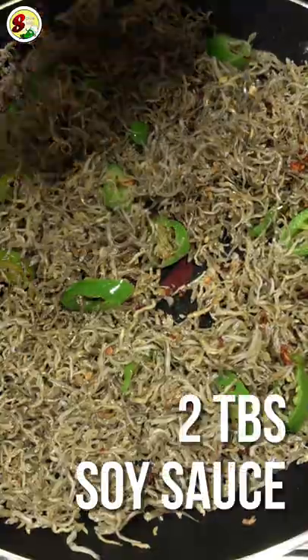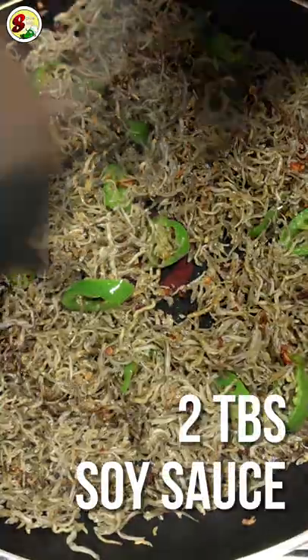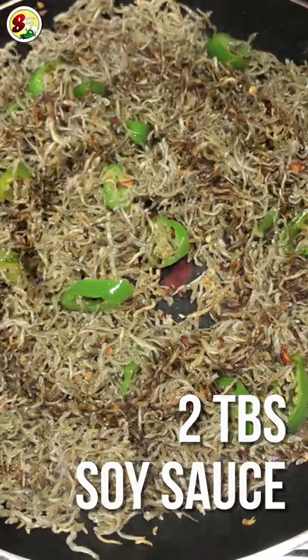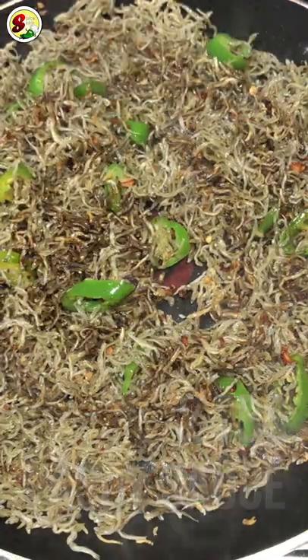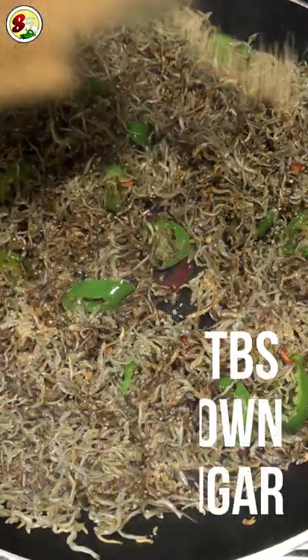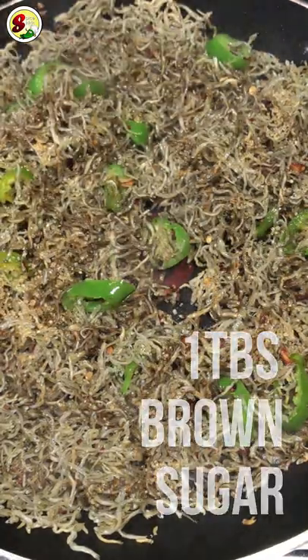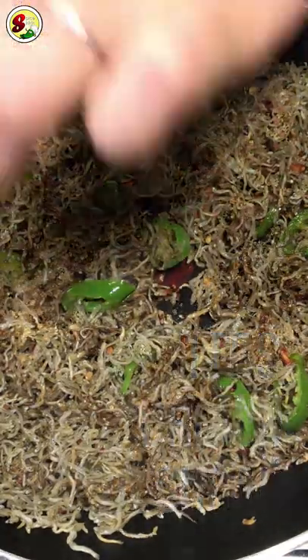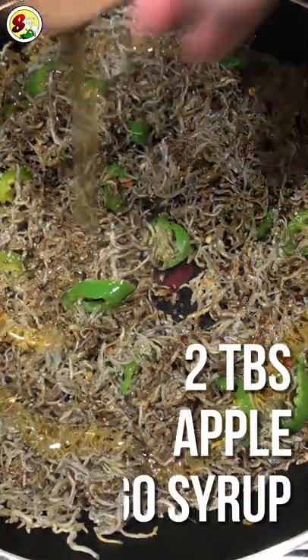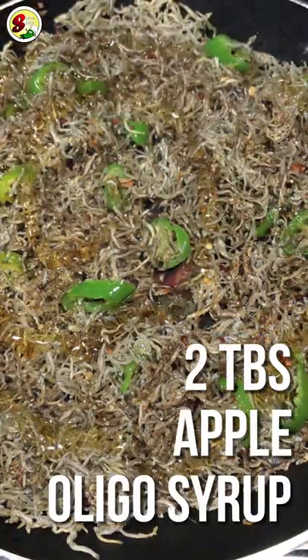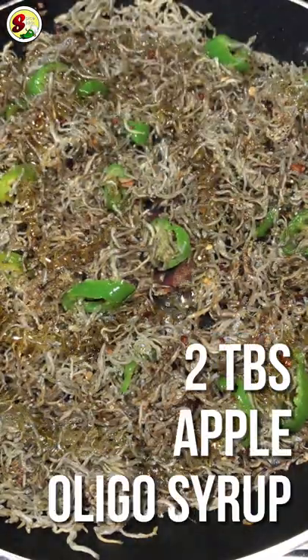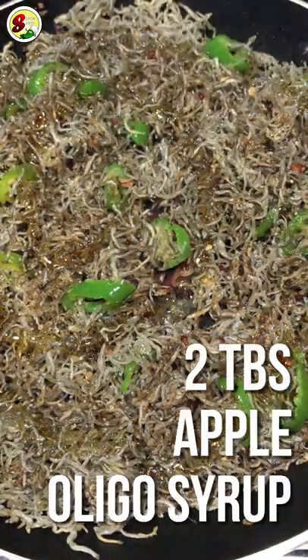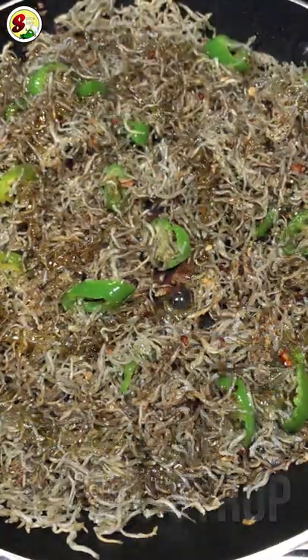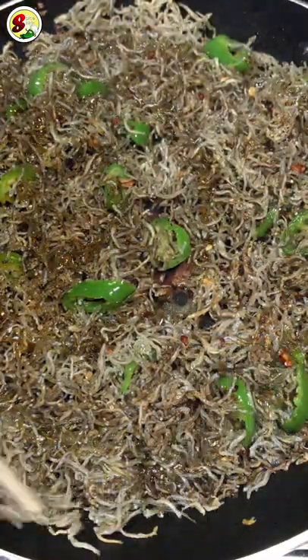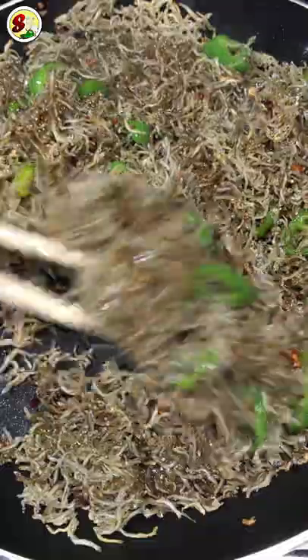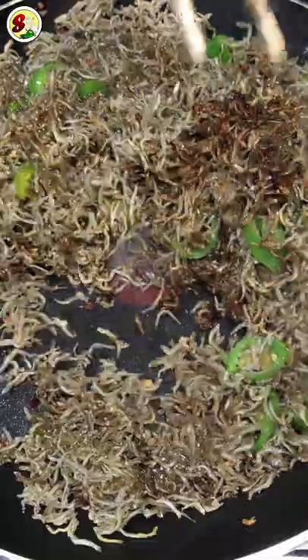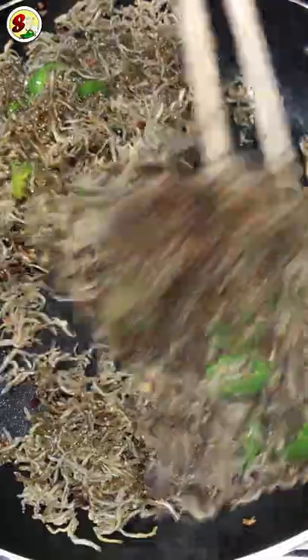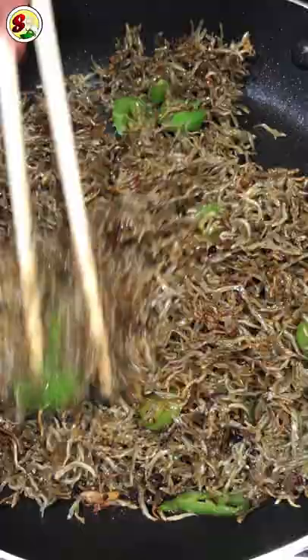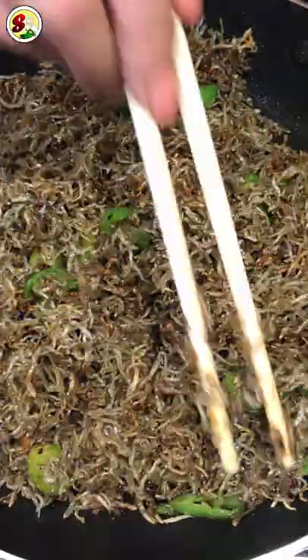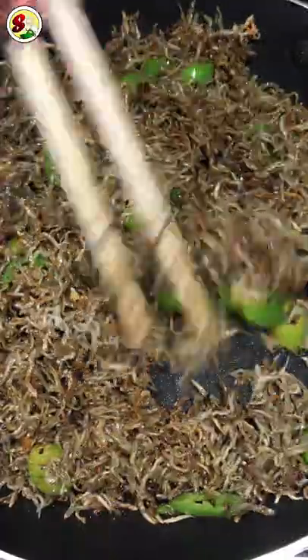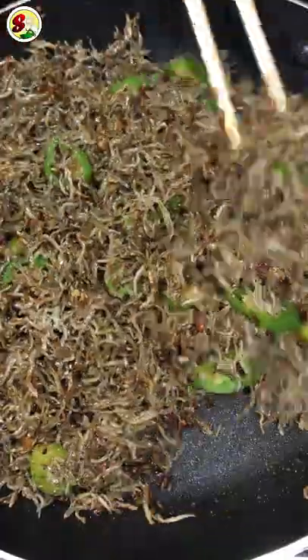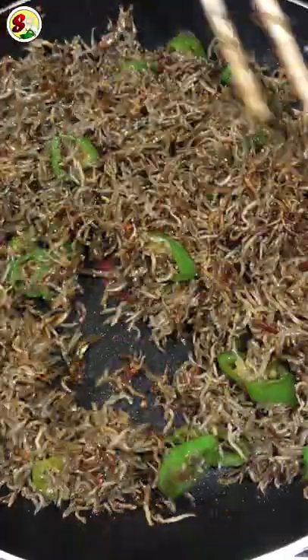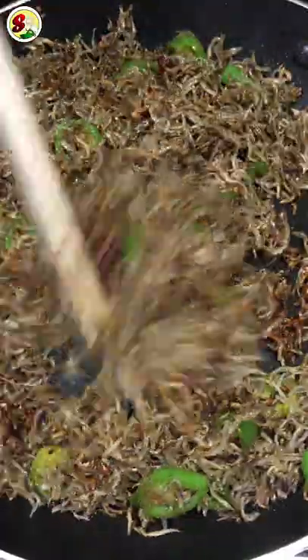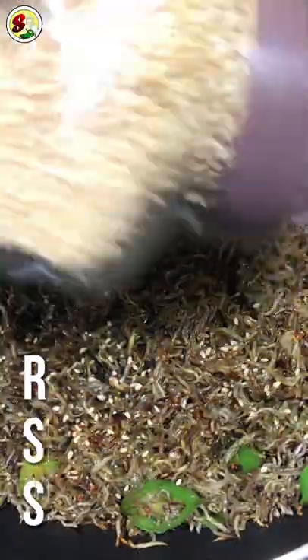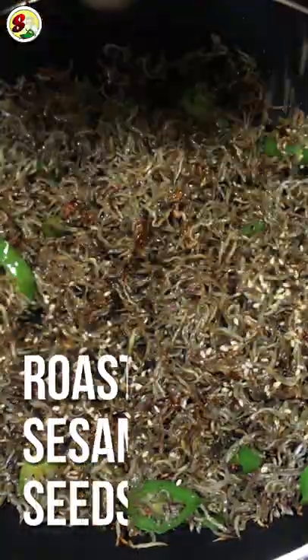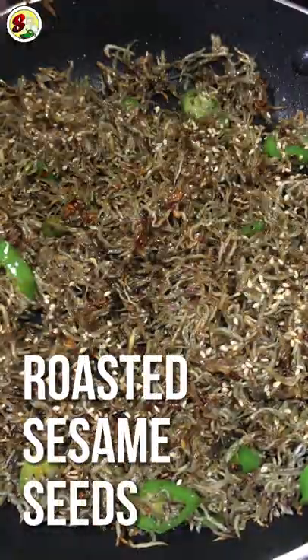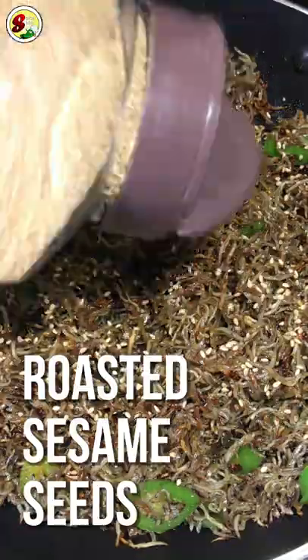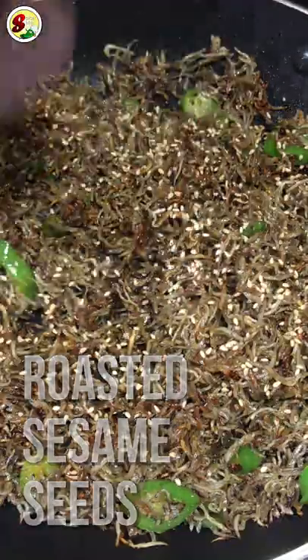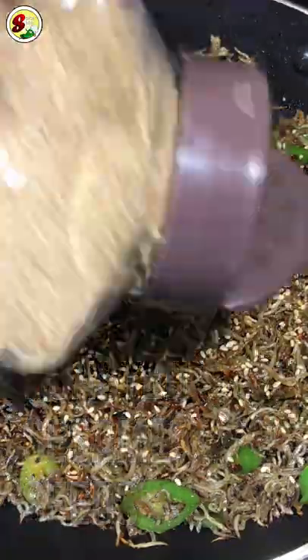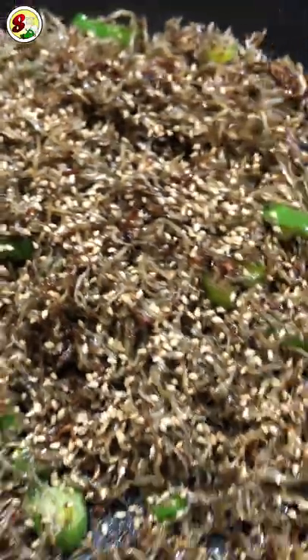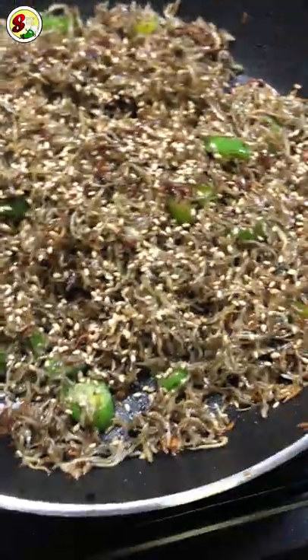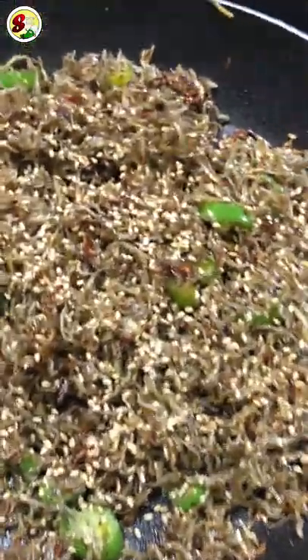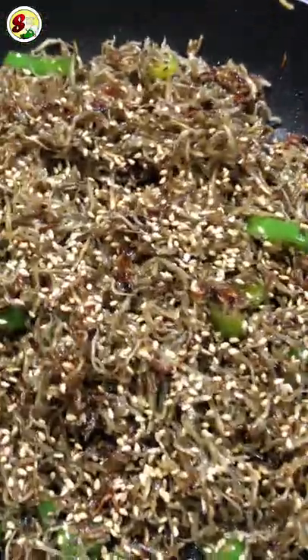add tablespoons of soy sauce, 1 tablespoon of brown sugar, and 2 tablespoons of apple olive oil. And garnish it with roasted sesame seeds. That's it.